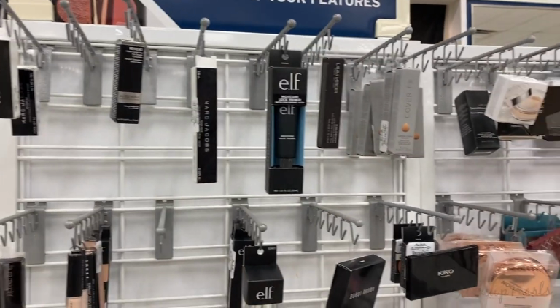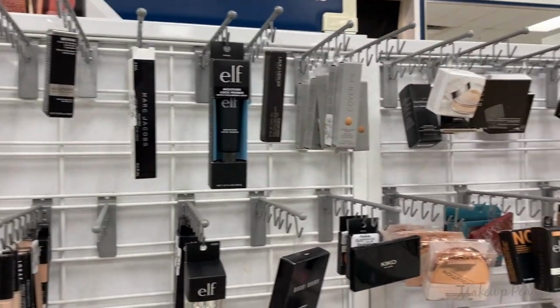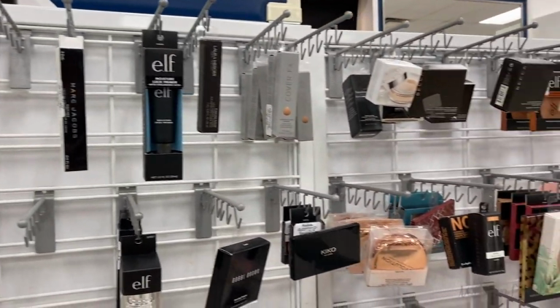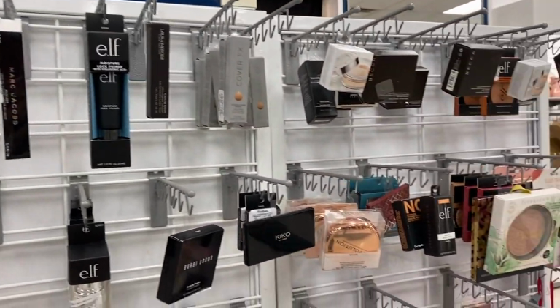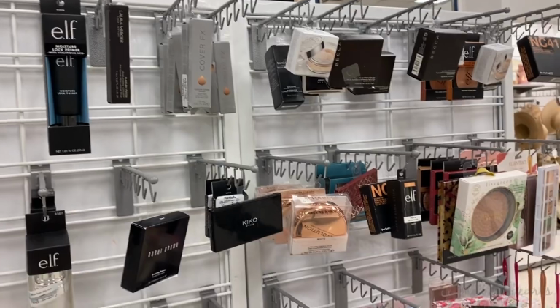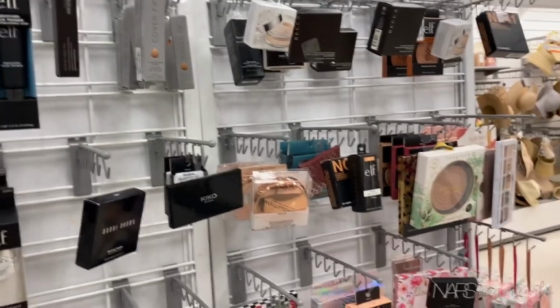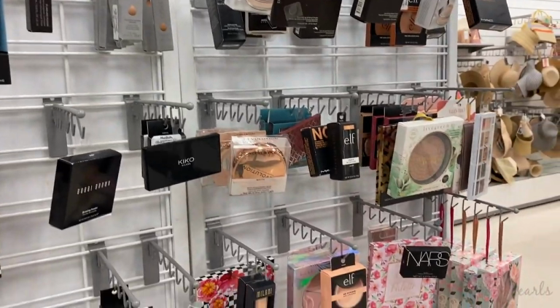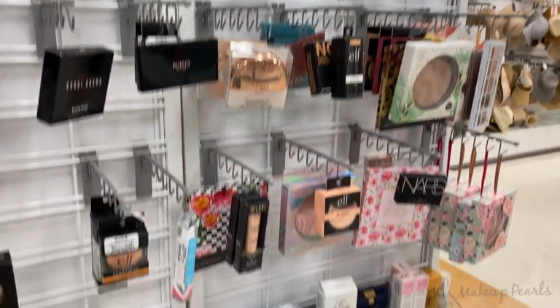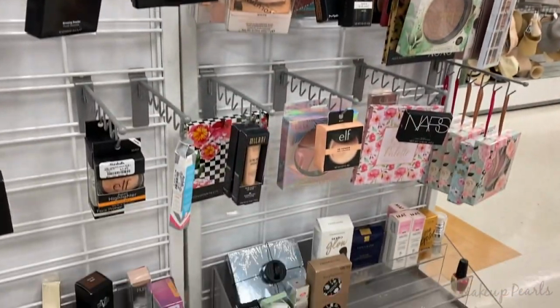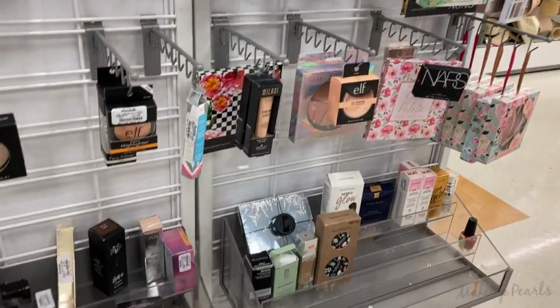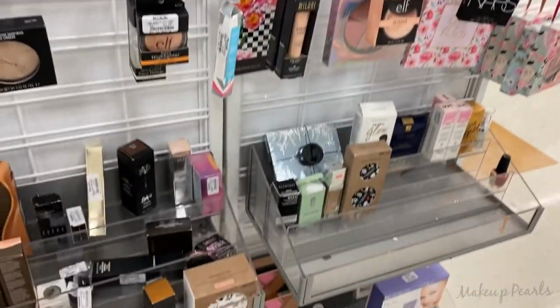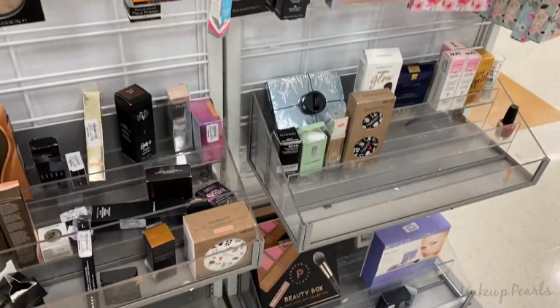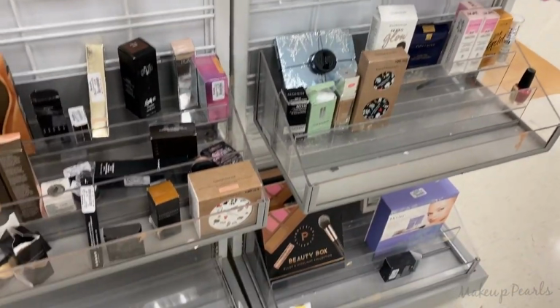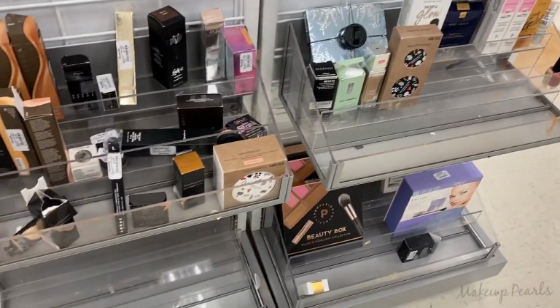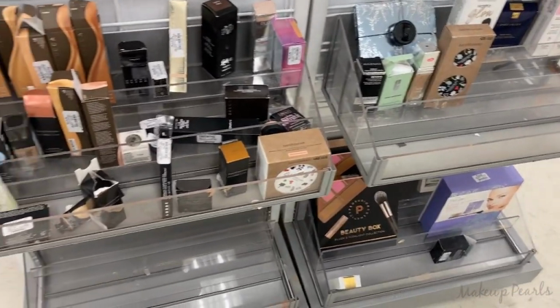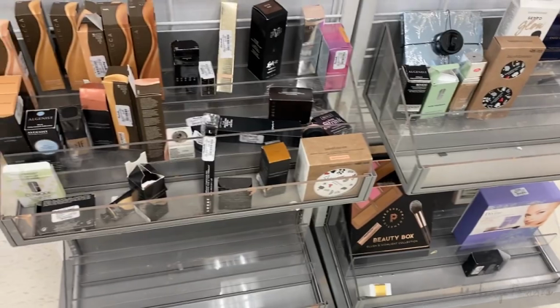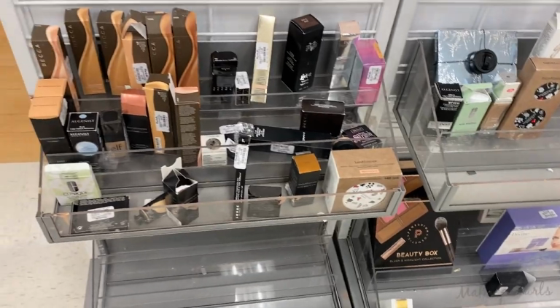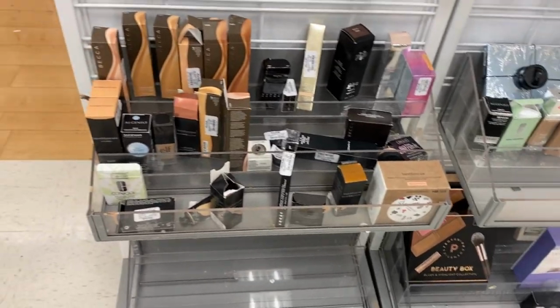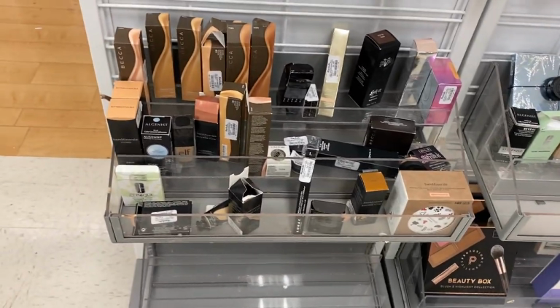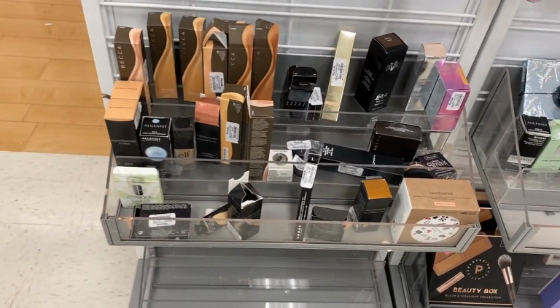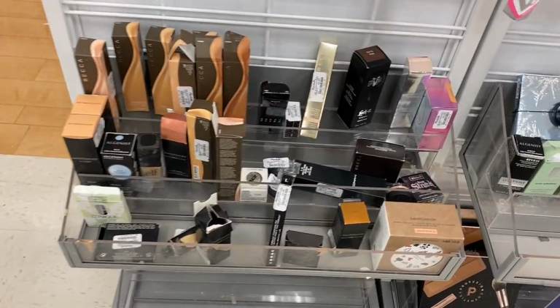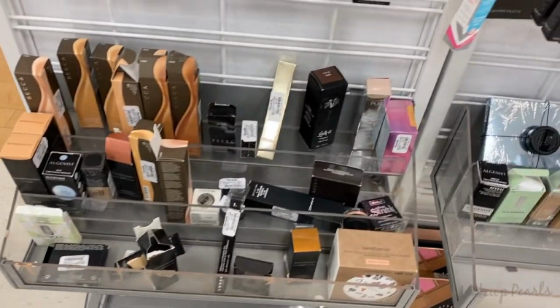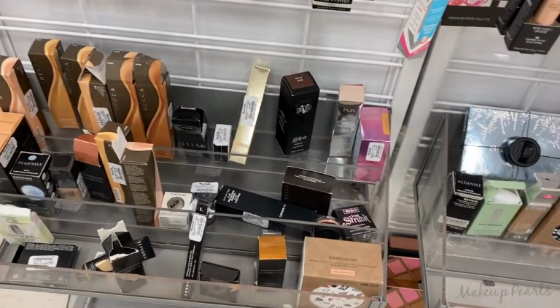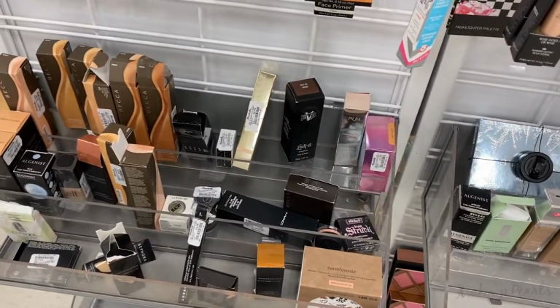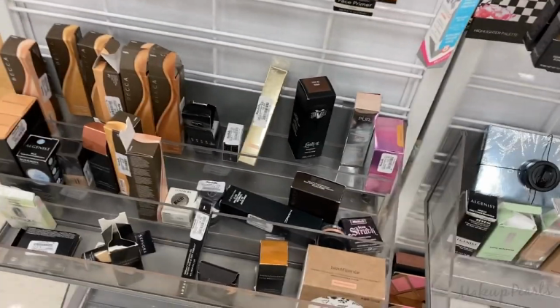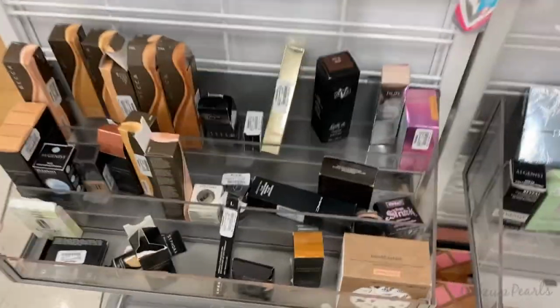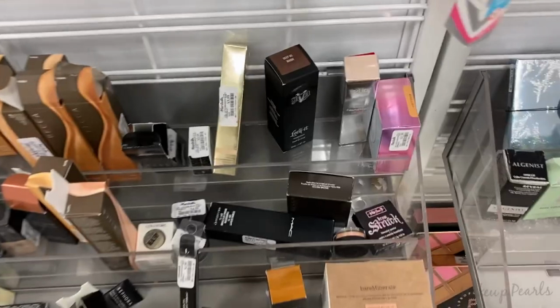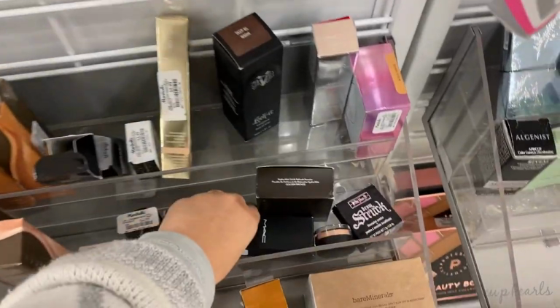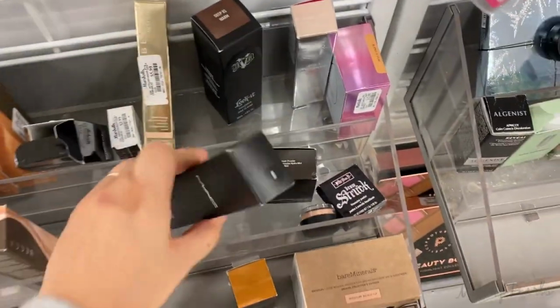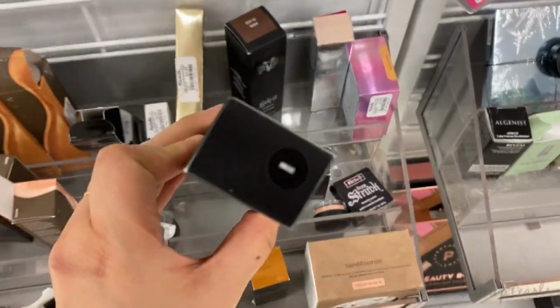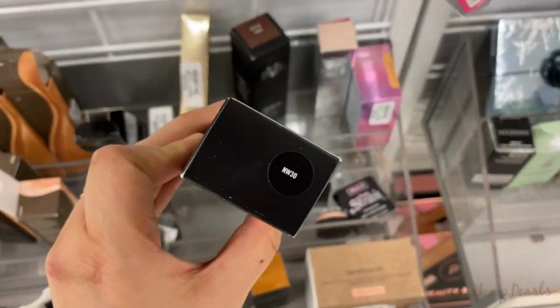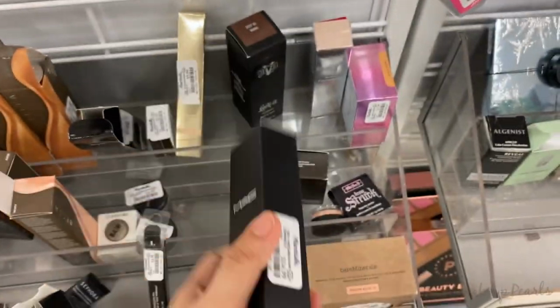The selection in this Marshalls is really sad — they have a few things but it's like there's nothing new. I've already seen all this stuff.